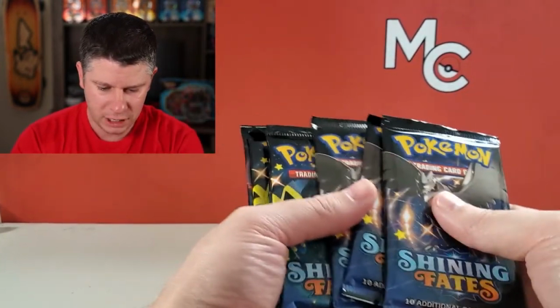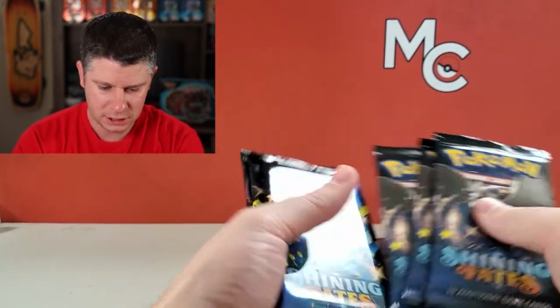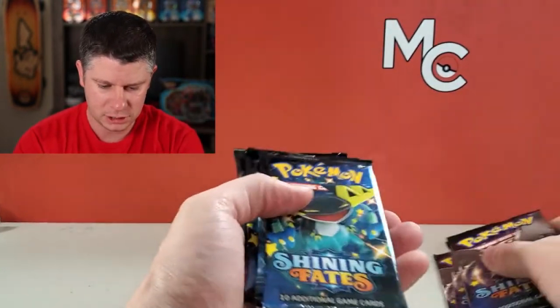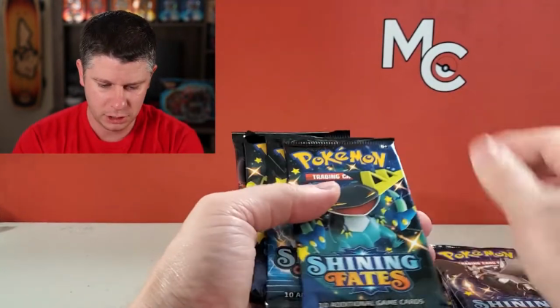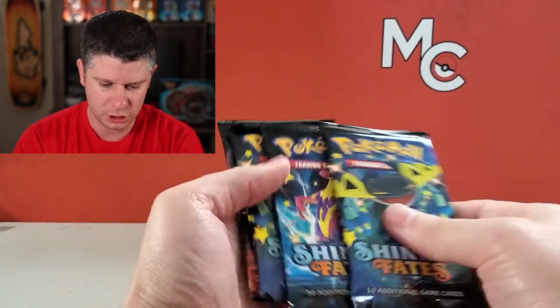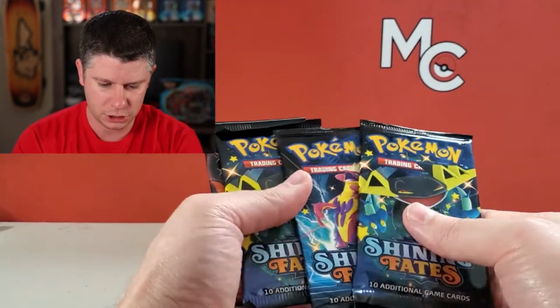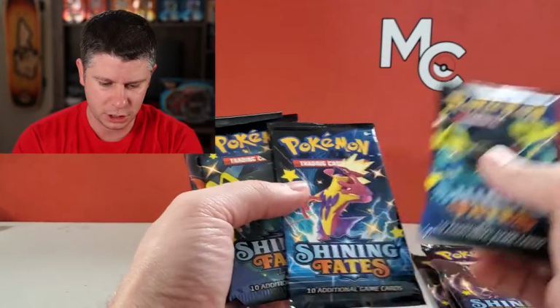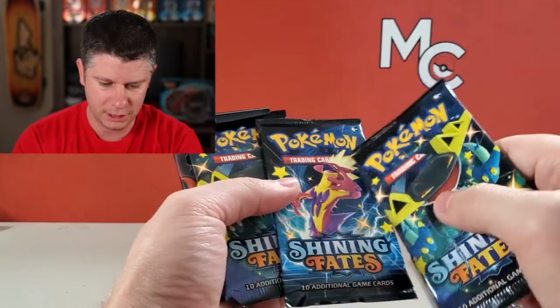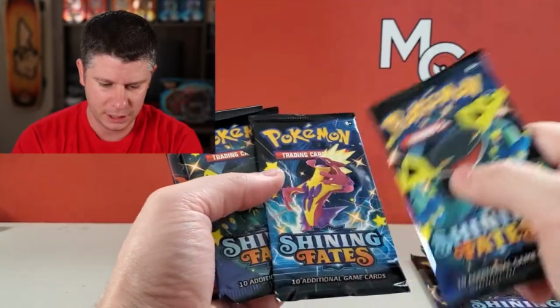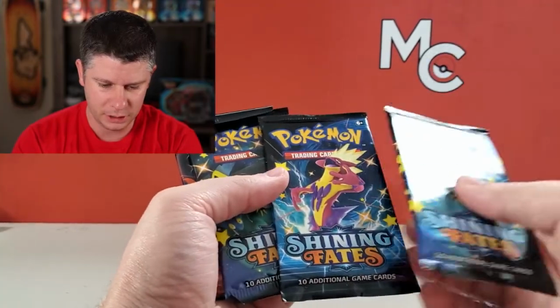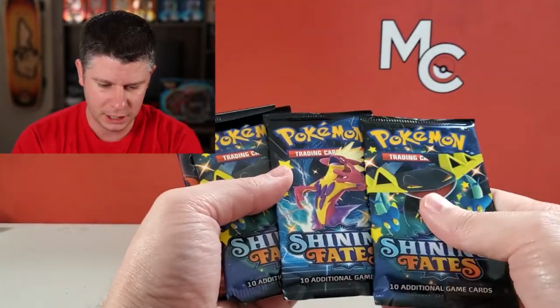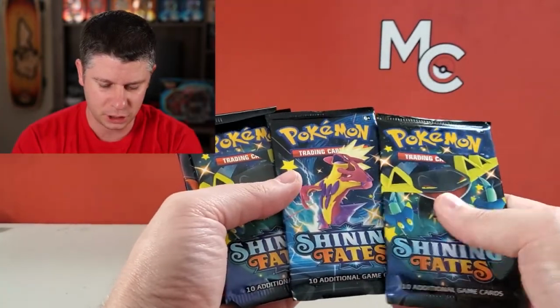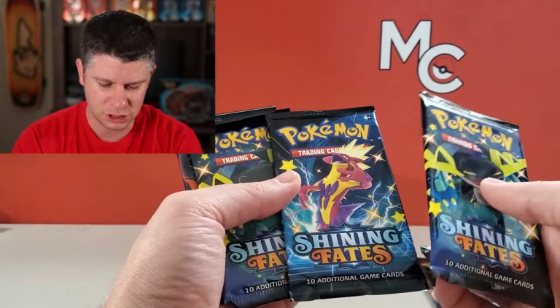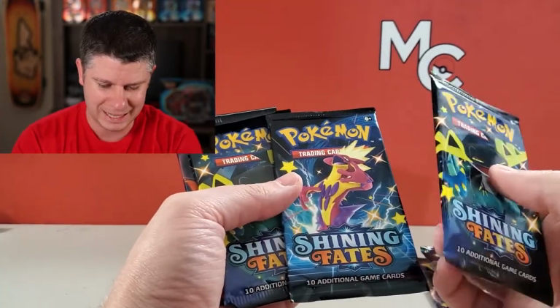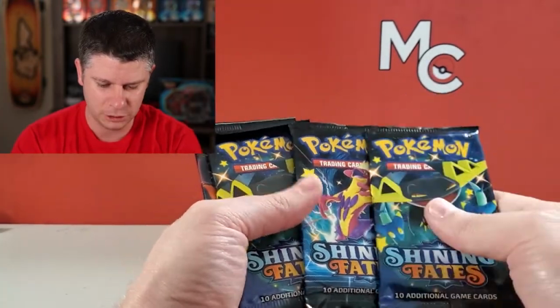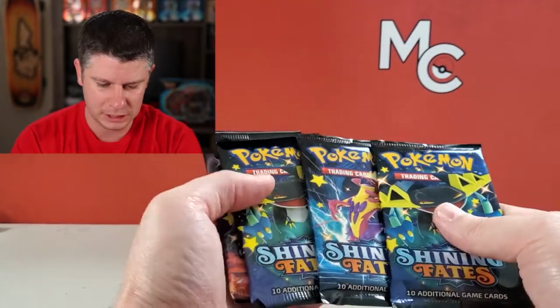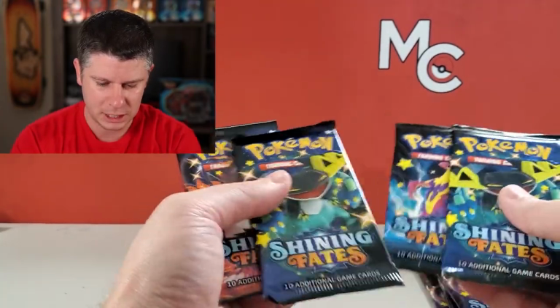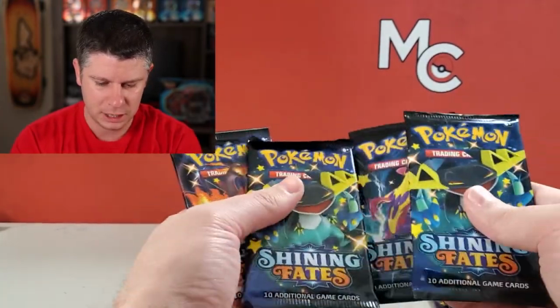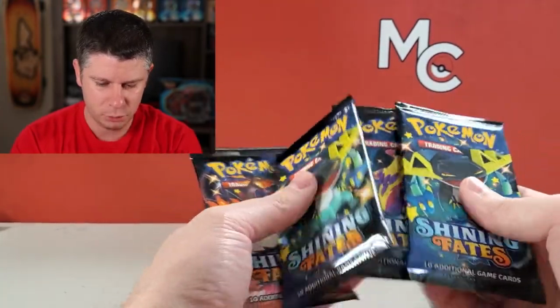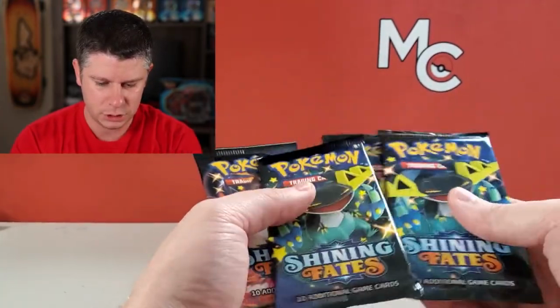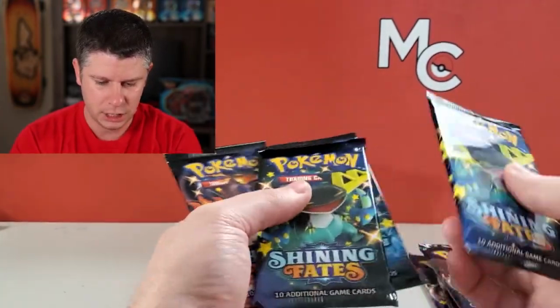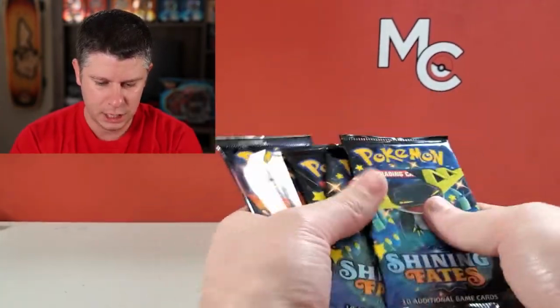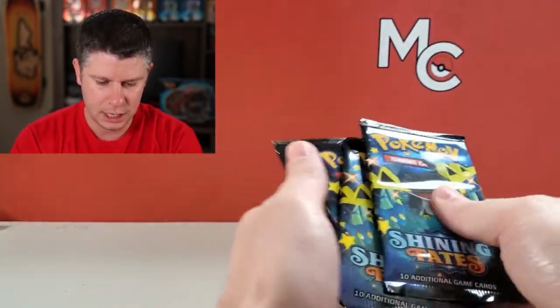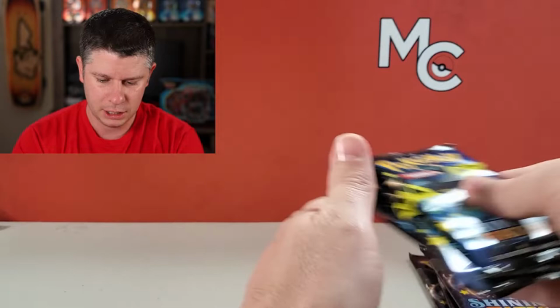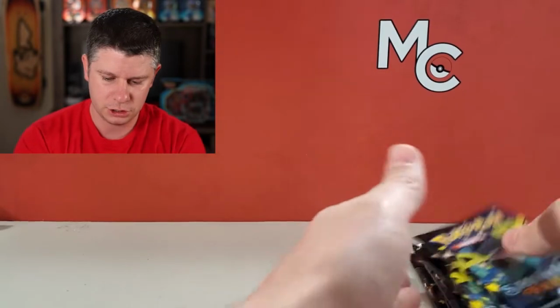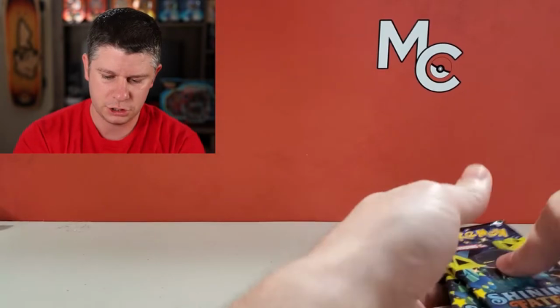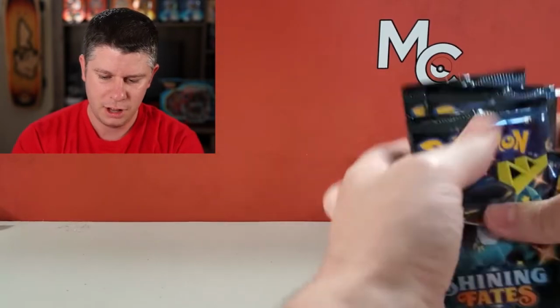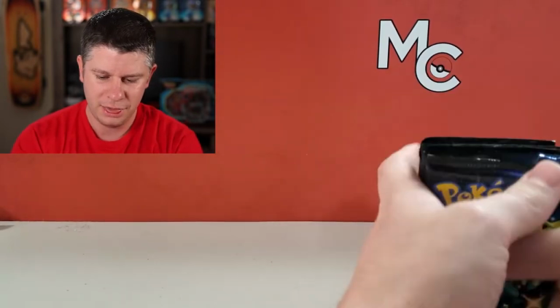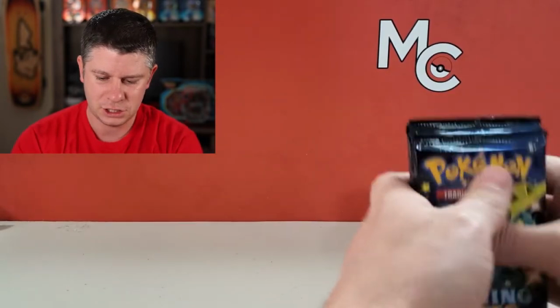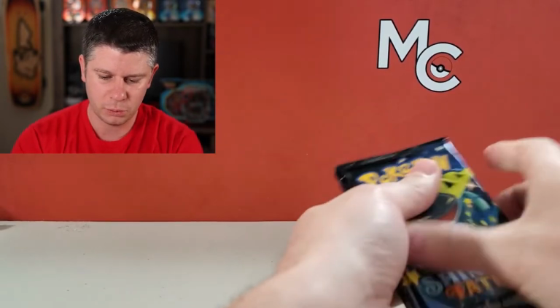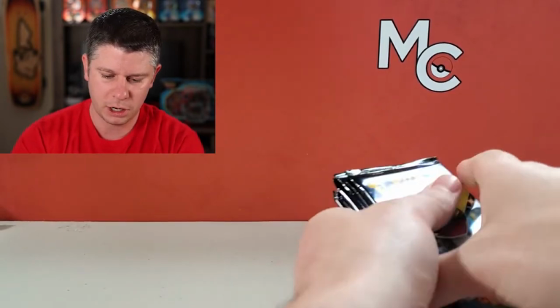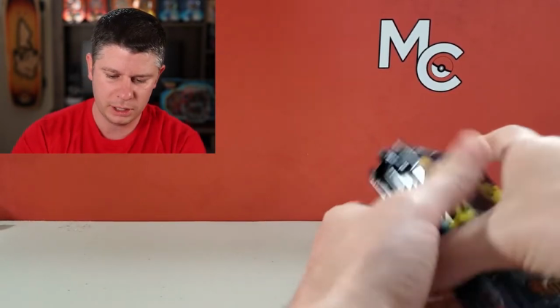Corviknight — that's where the Charizards are. And Toxtricity — that's the other place I pulled a Charizard. So that's the order we're going to go in.